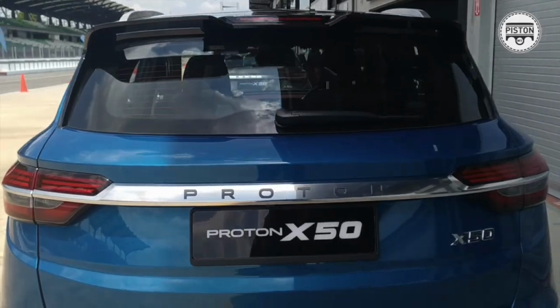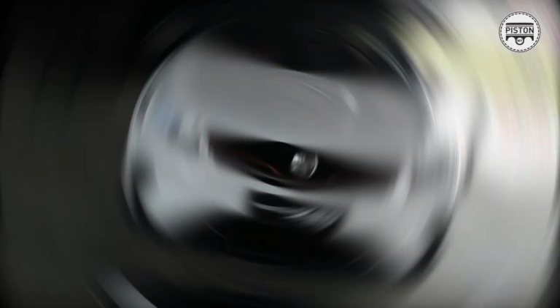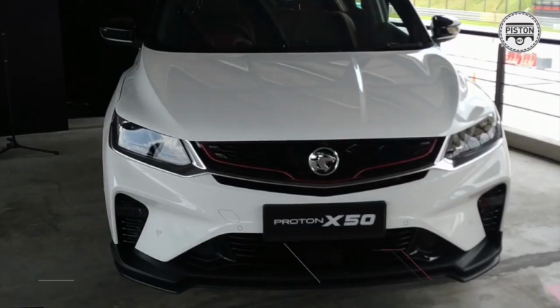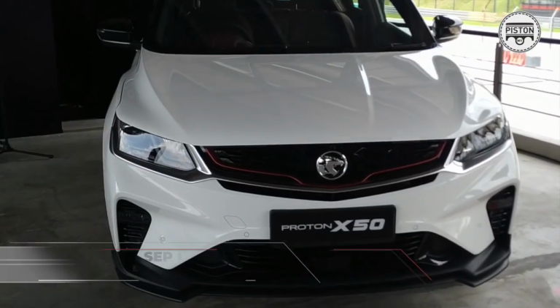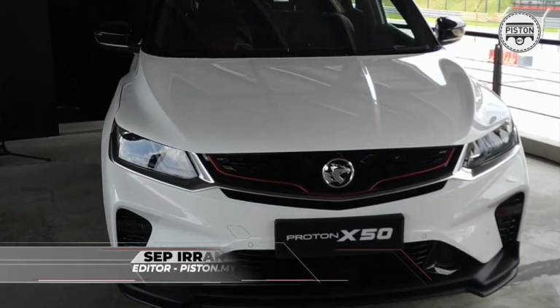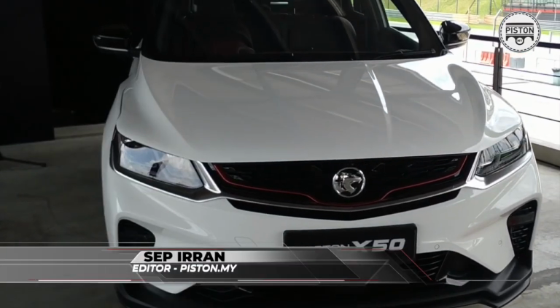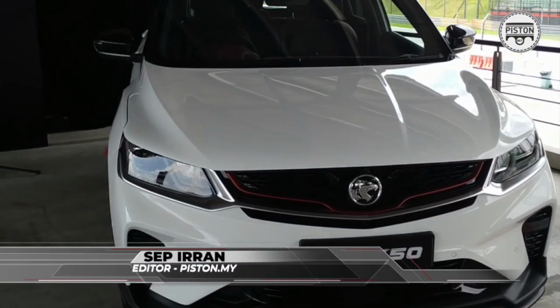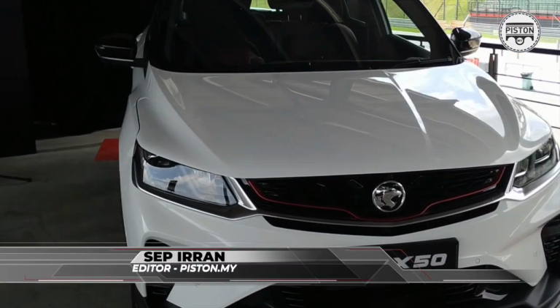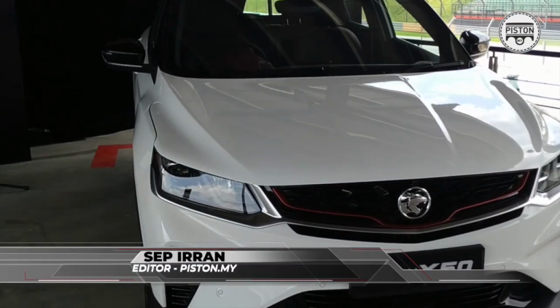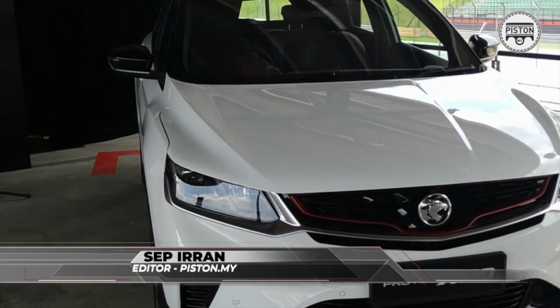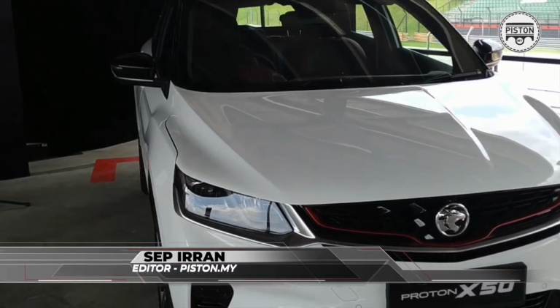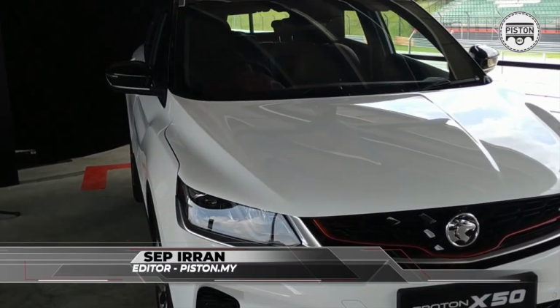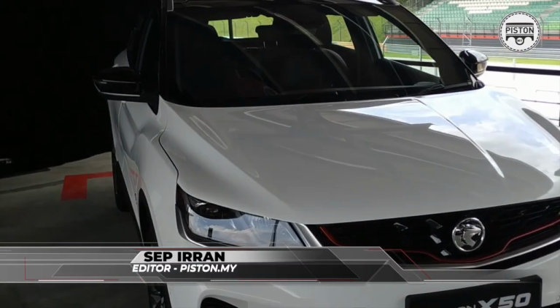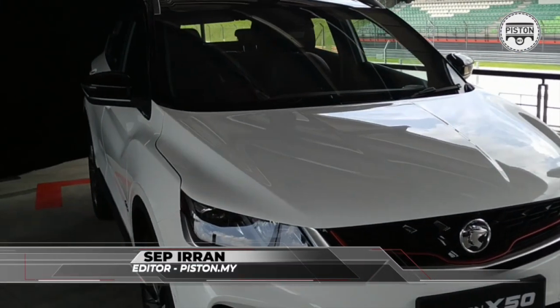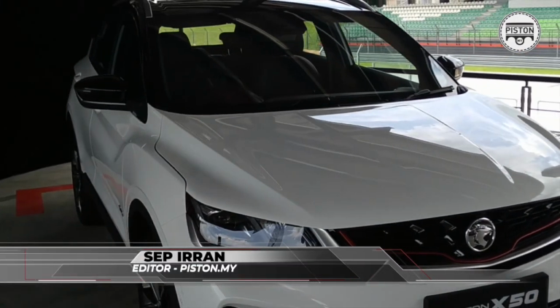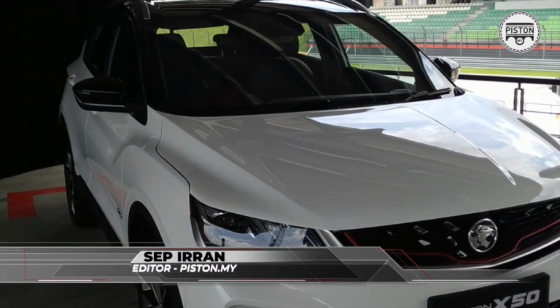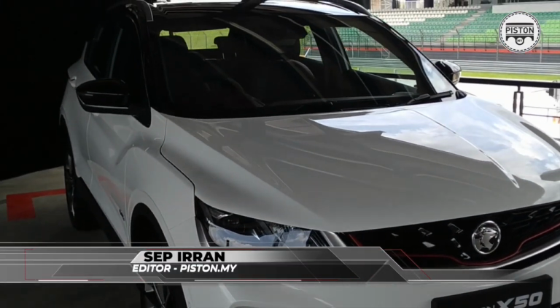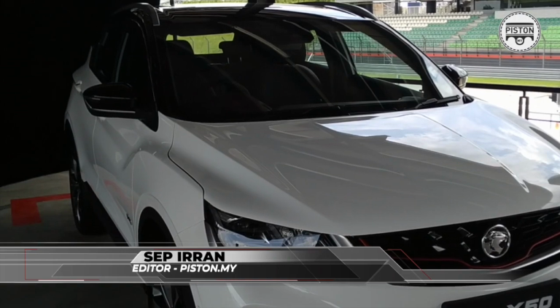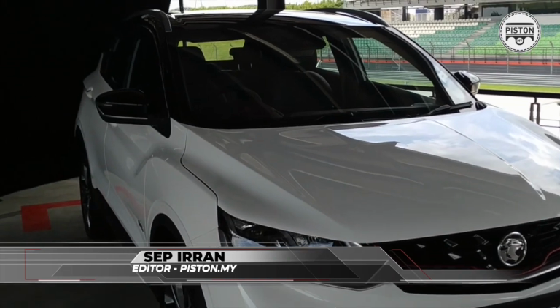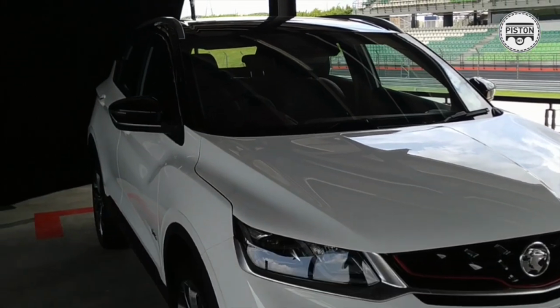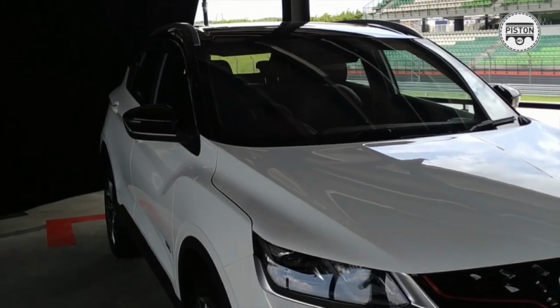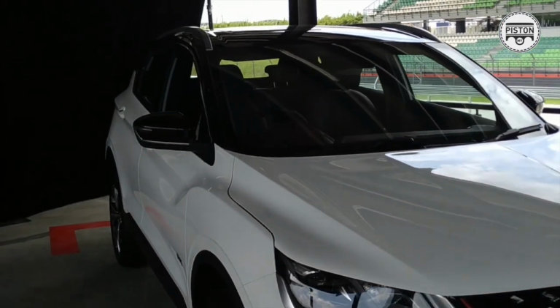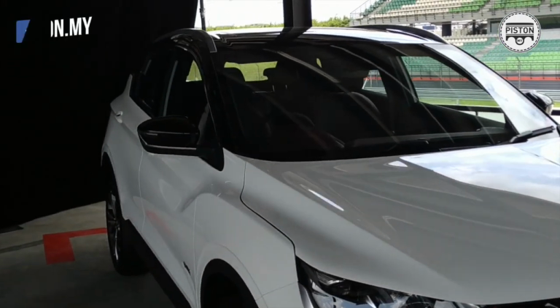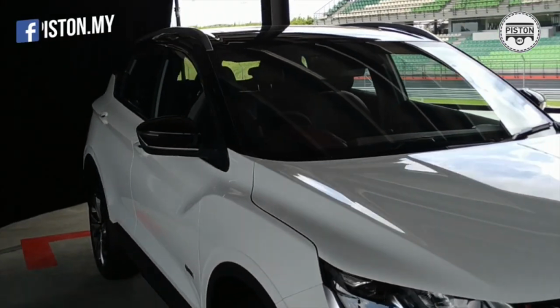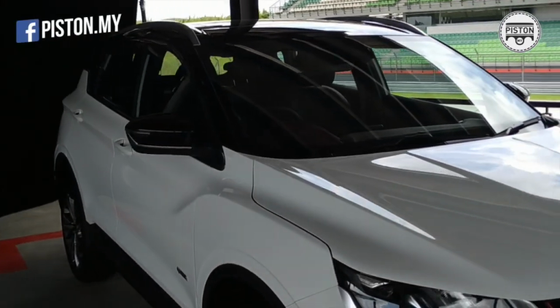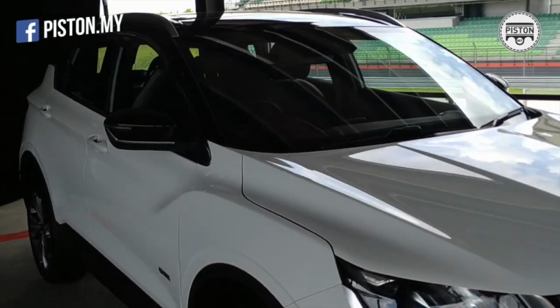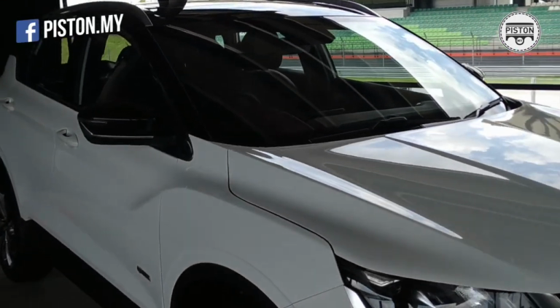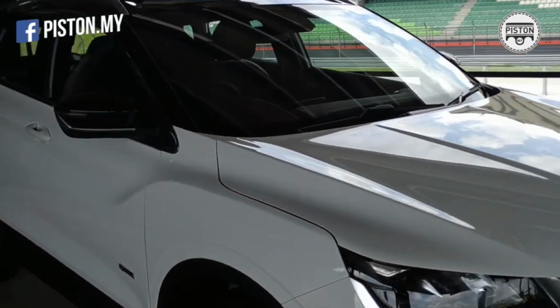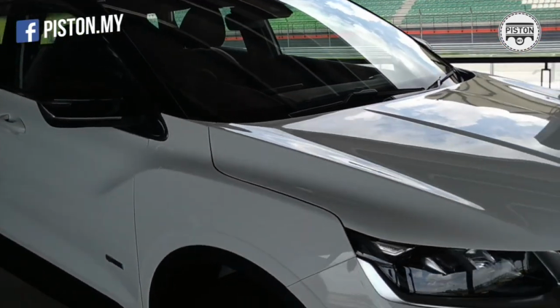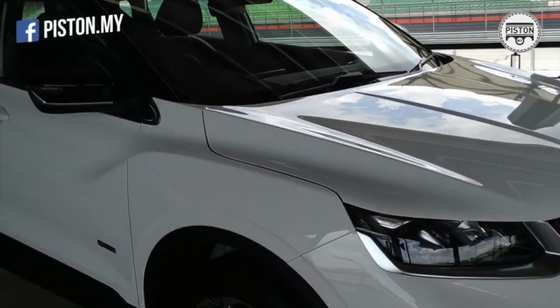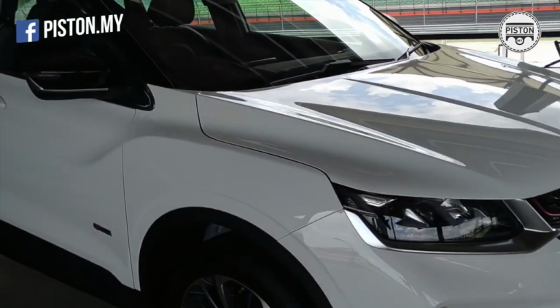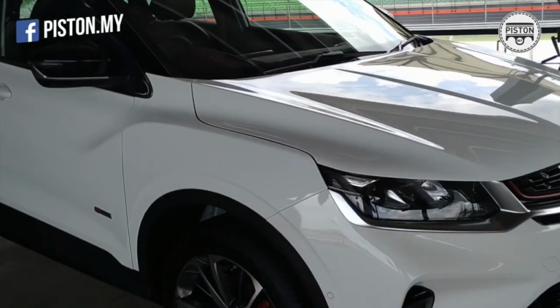Hi guys, this is Seth from Piston.my. Today we are here at the Sepang International Circuit for the second media preview of the Proton X50.